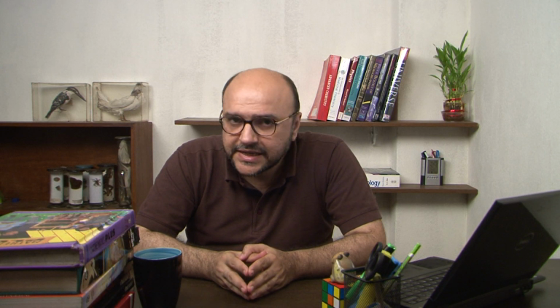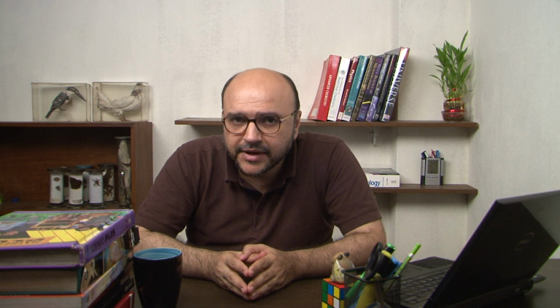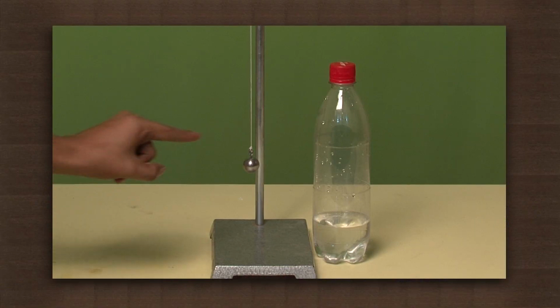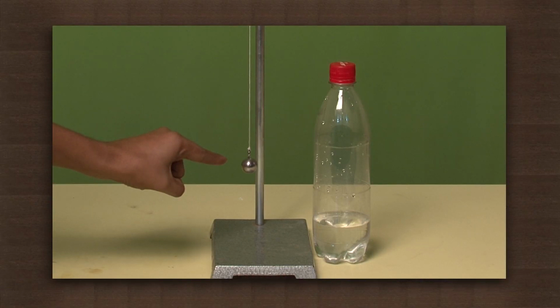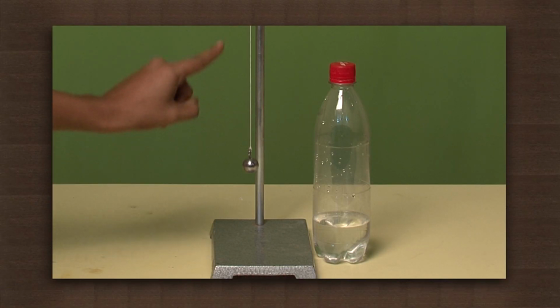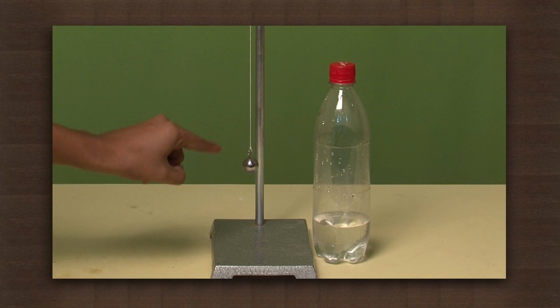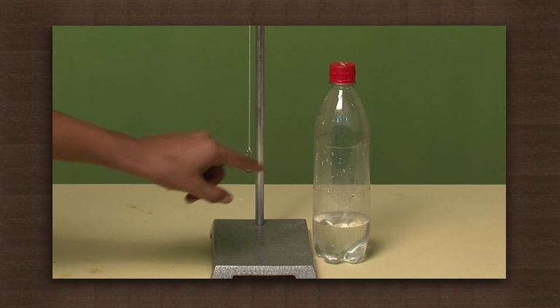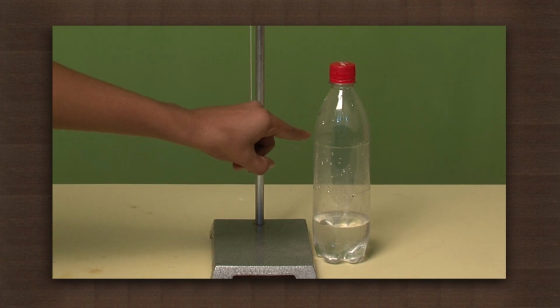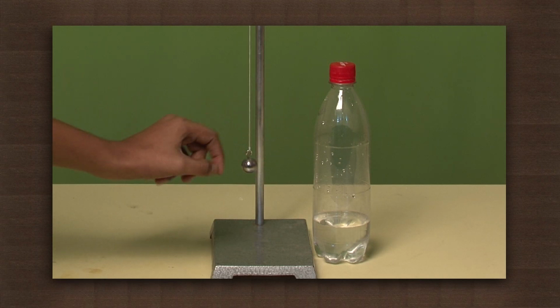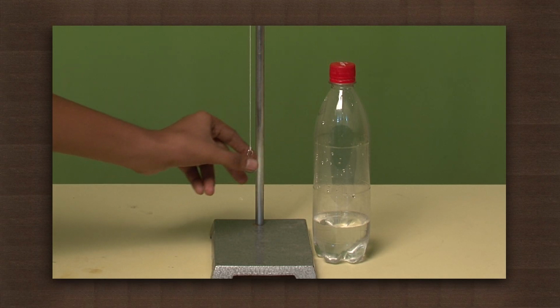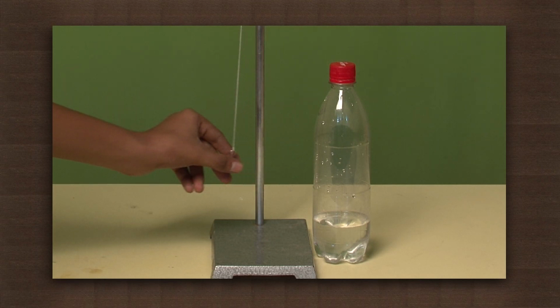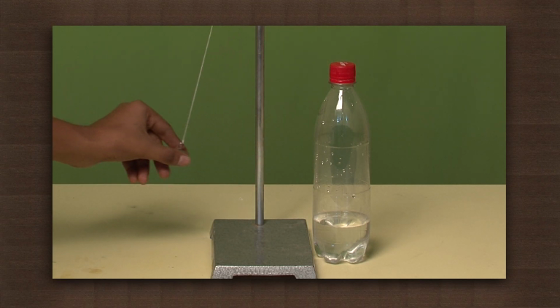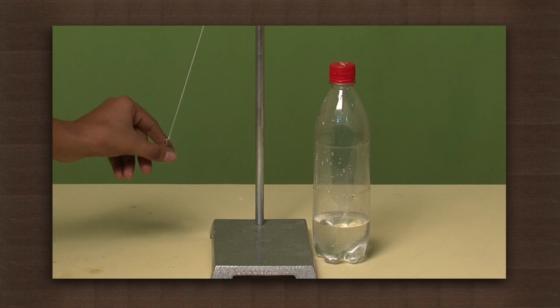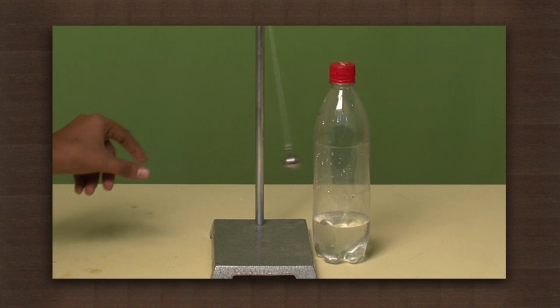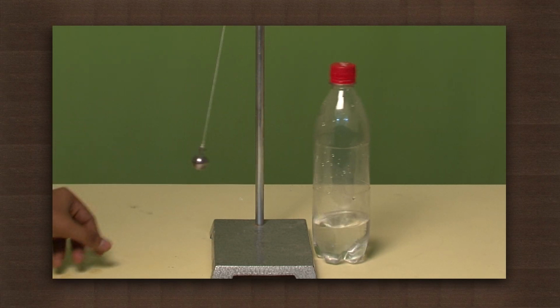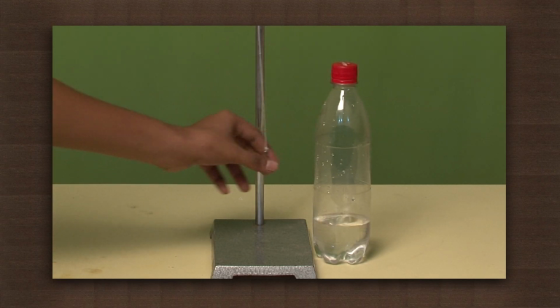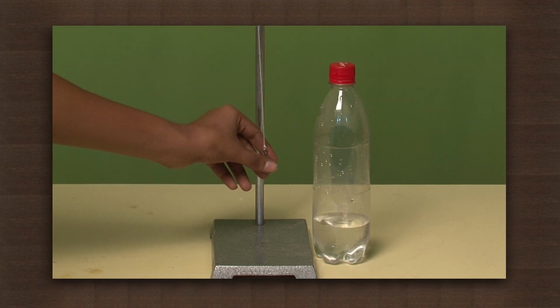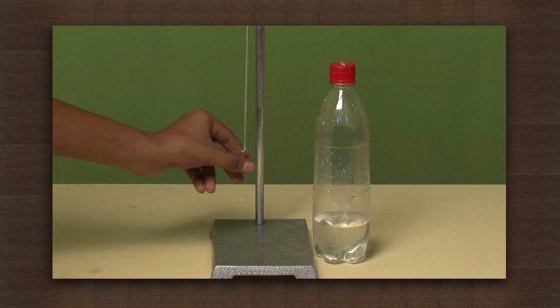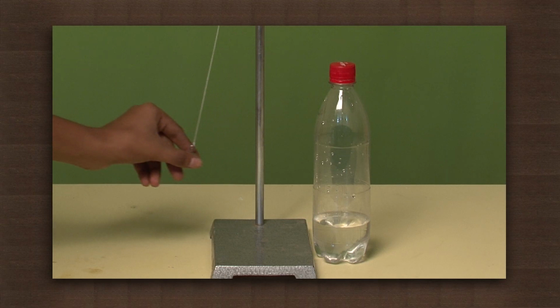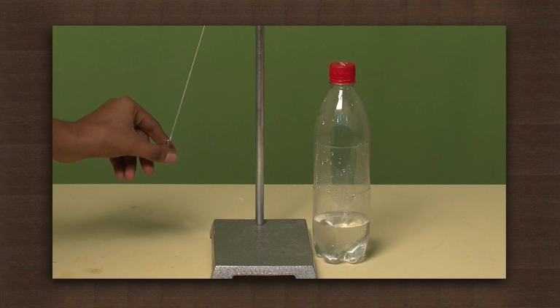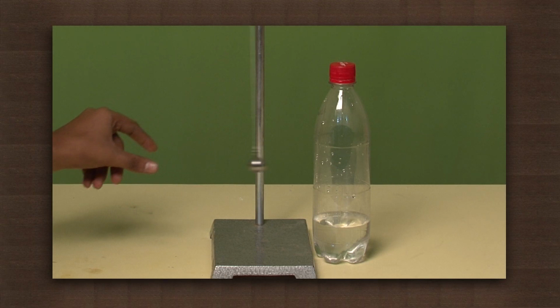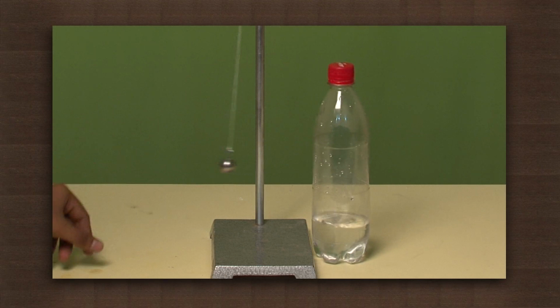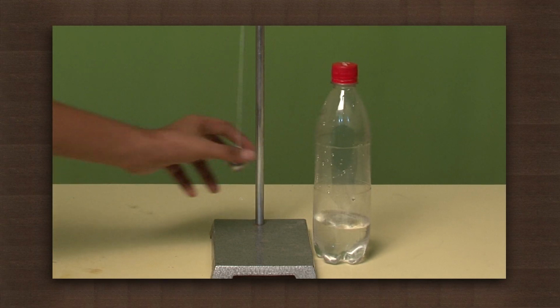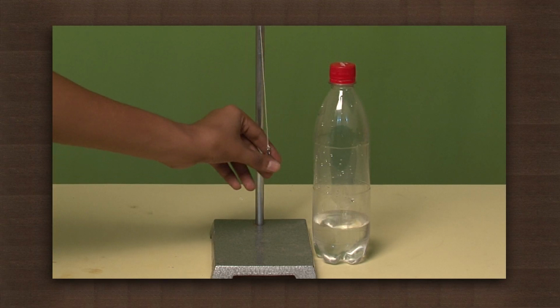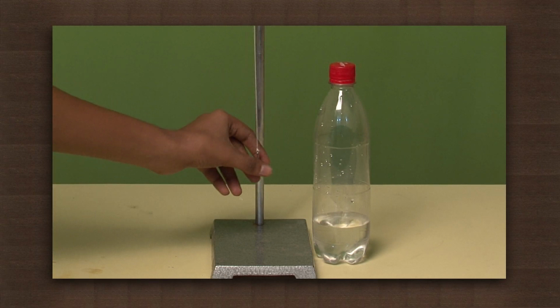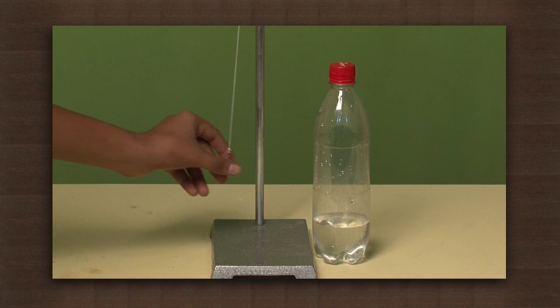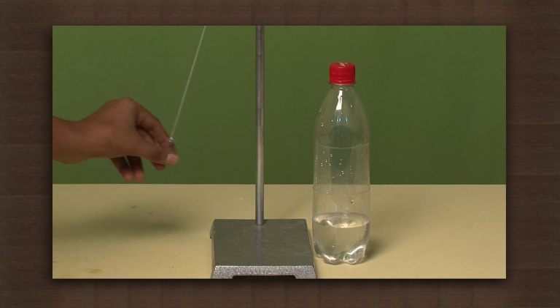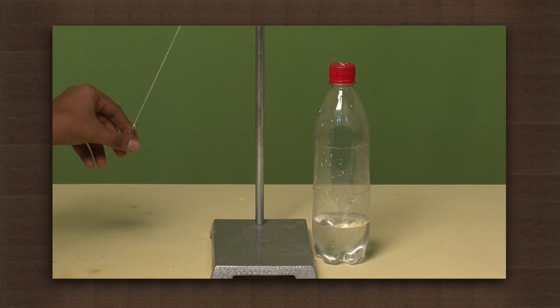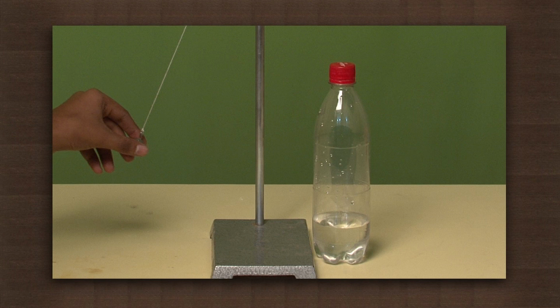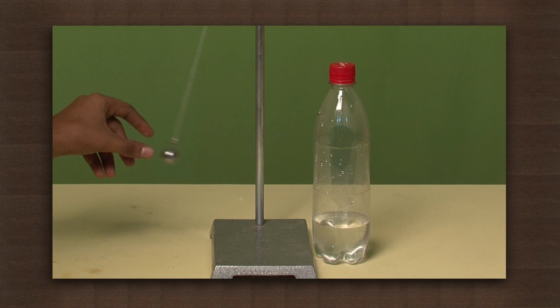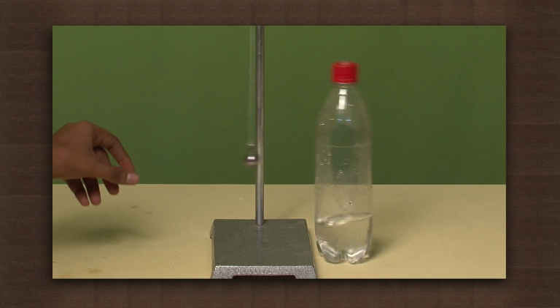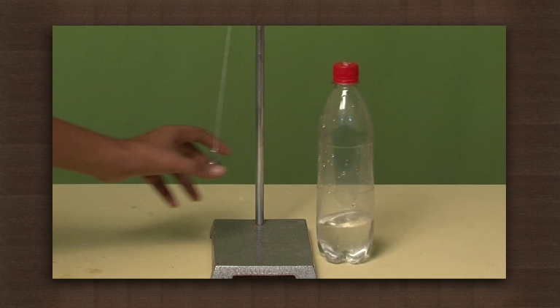Take a metal ball, suspend it to a stand, and place any bottle next to it. Take the ball slightly to one side and leave it. It hits the bottle but the bottle does not fall. Now take the ball a bit farther and leave it.